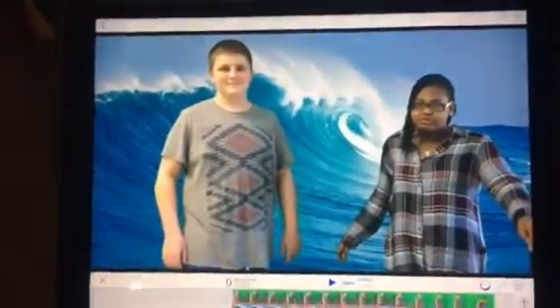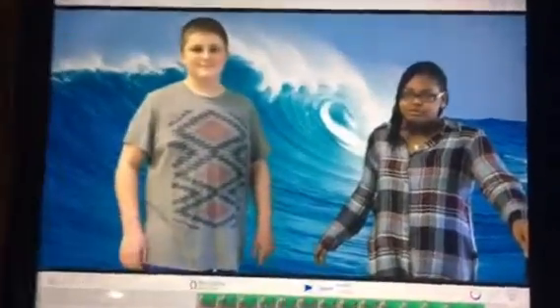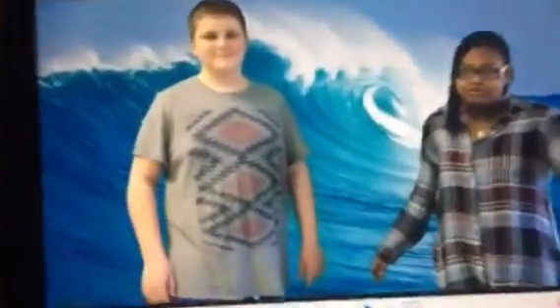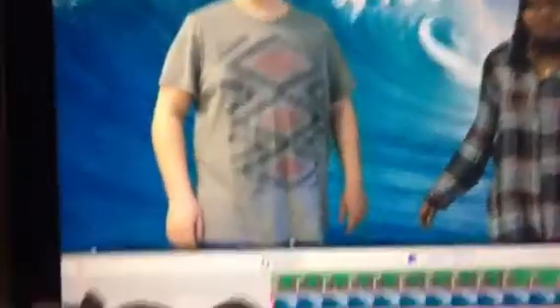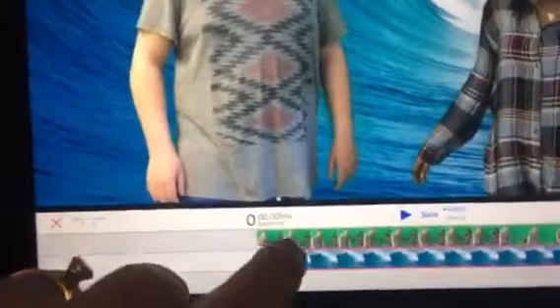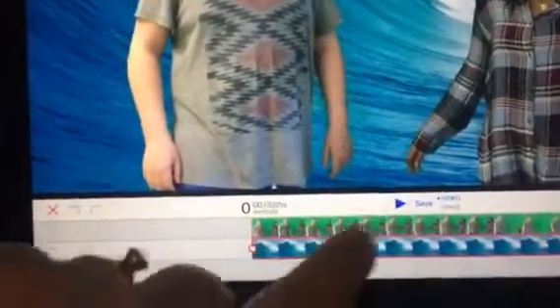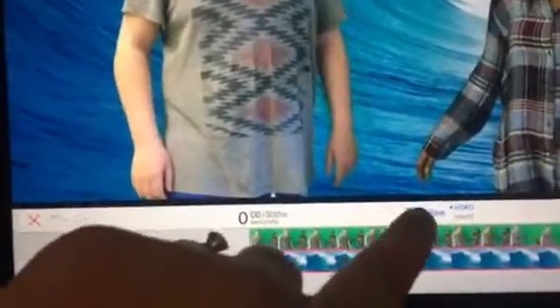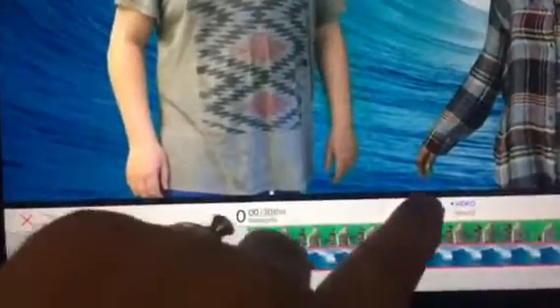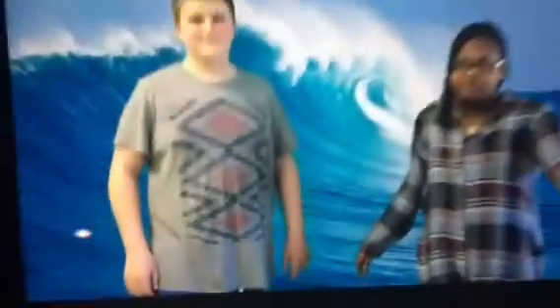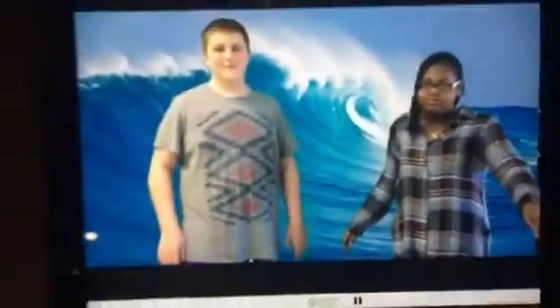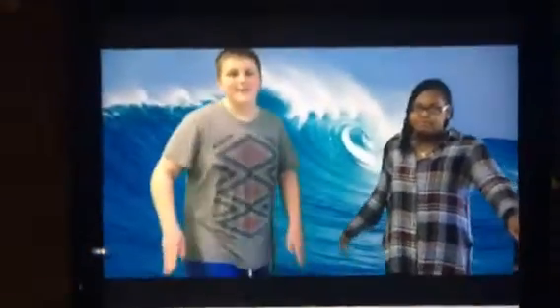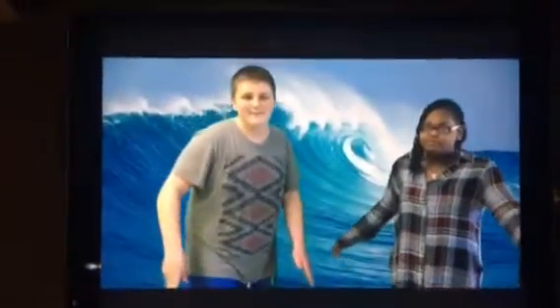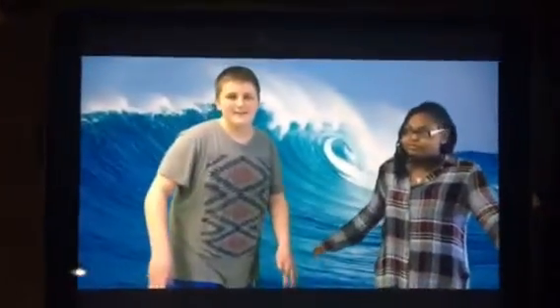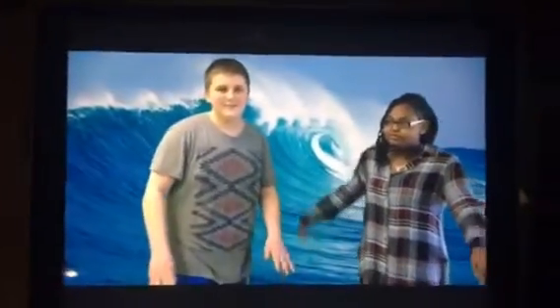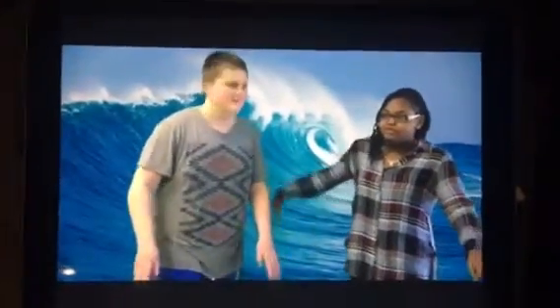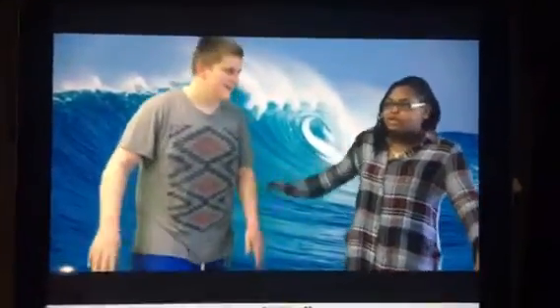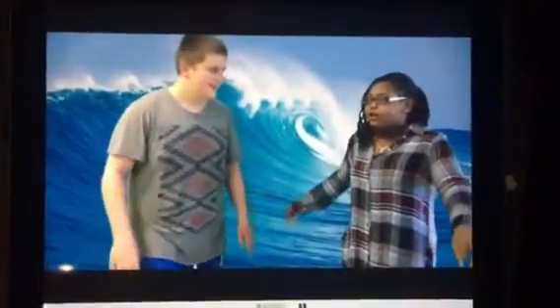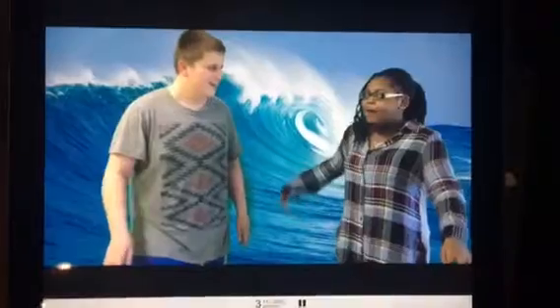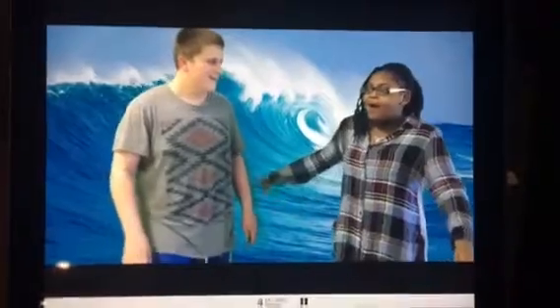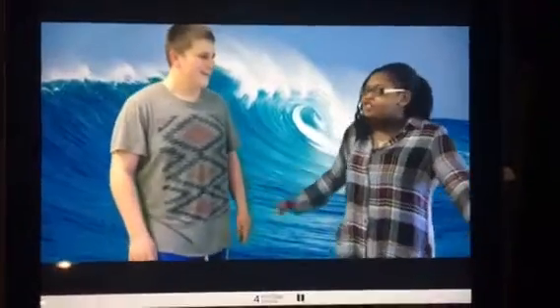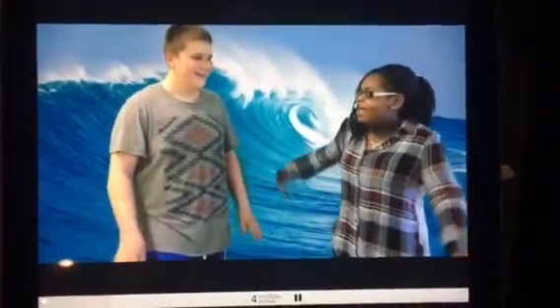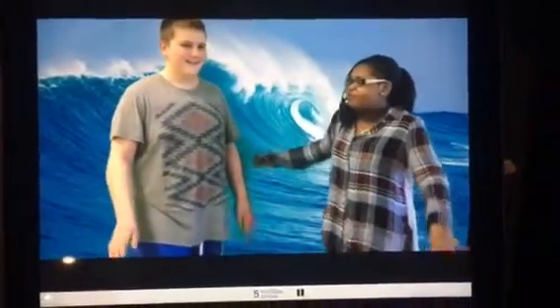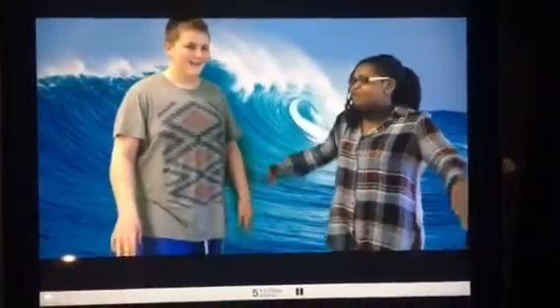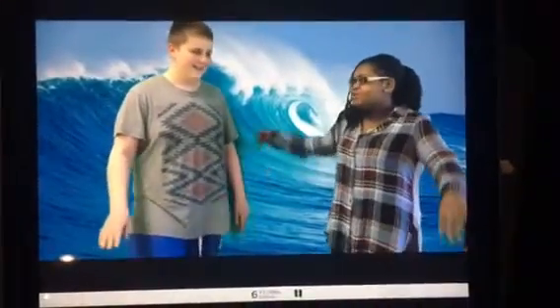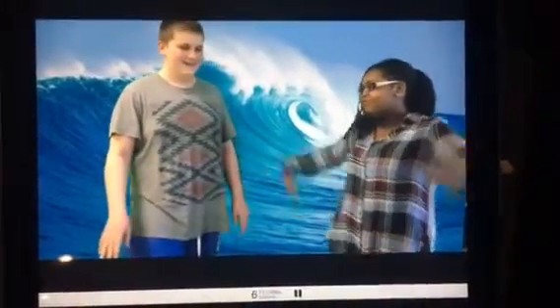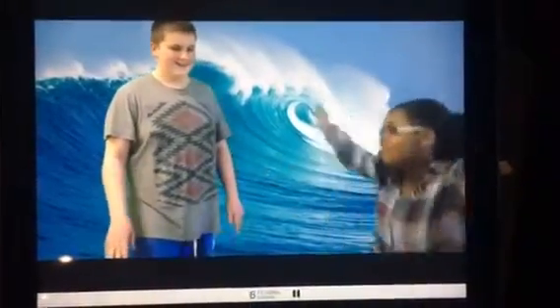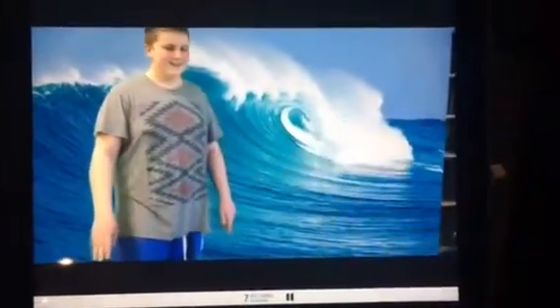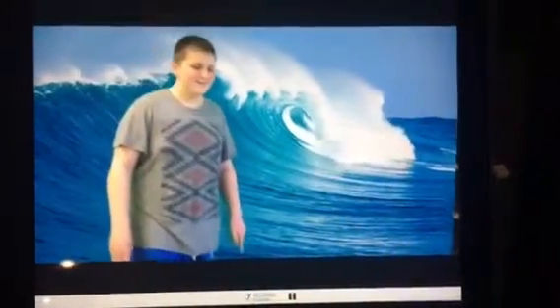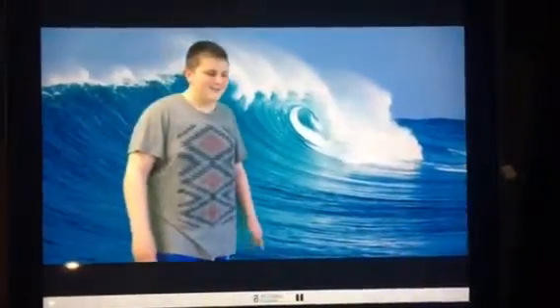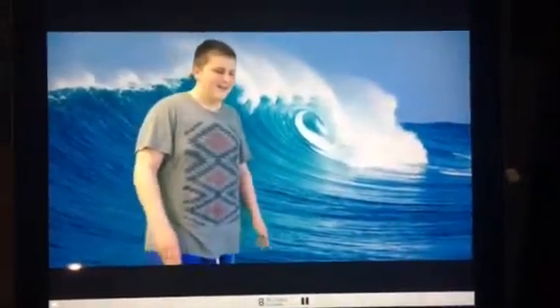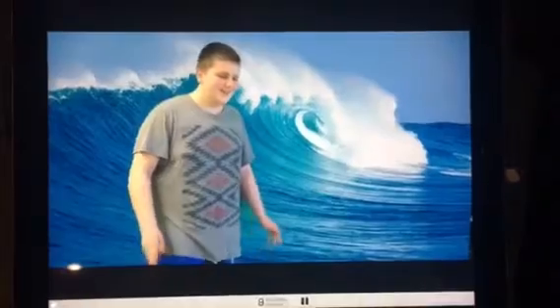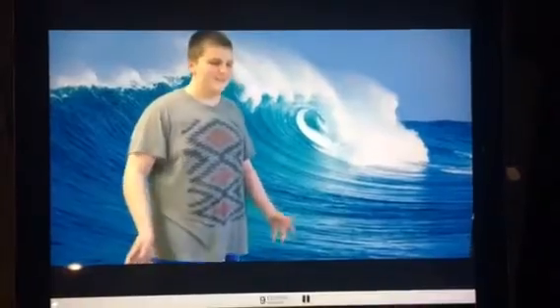Now I just want to see what that looks like. [Video playback]: "Thank God I have my lucky shorts." "I wish I had them." "Whoa!" "Oh no!" "I'll save you!"